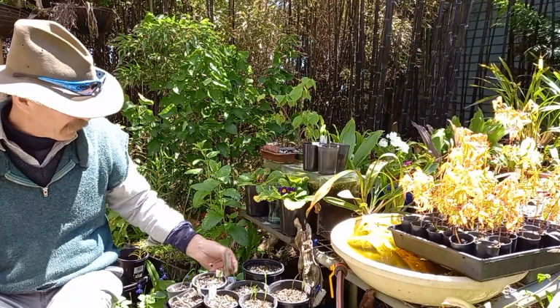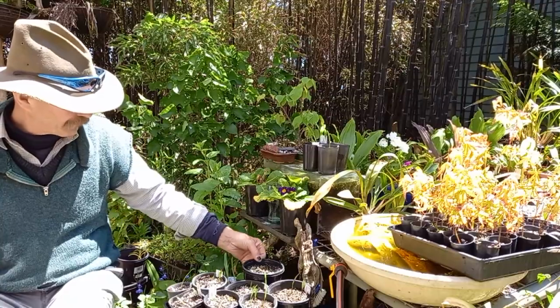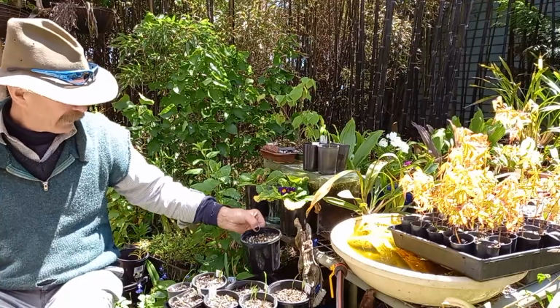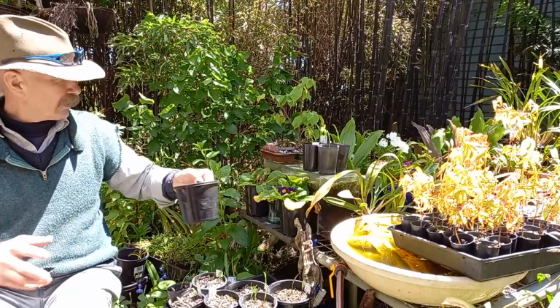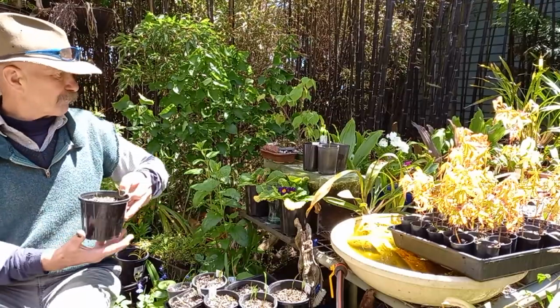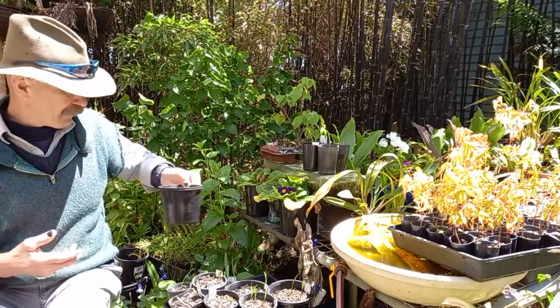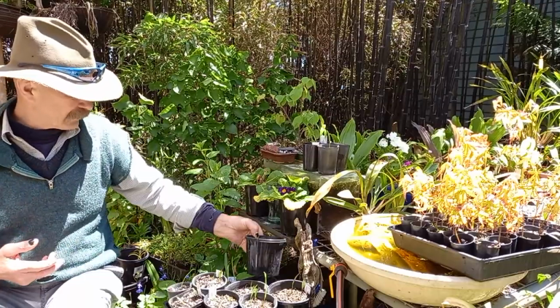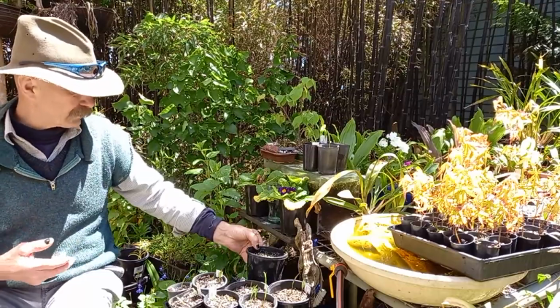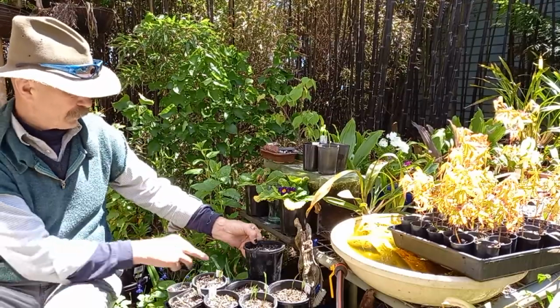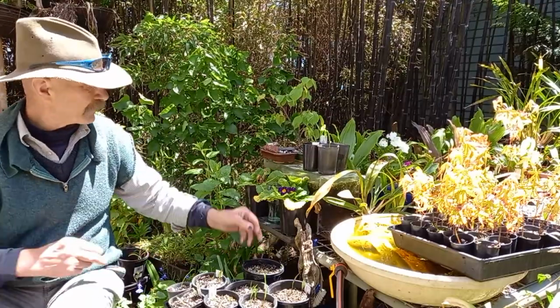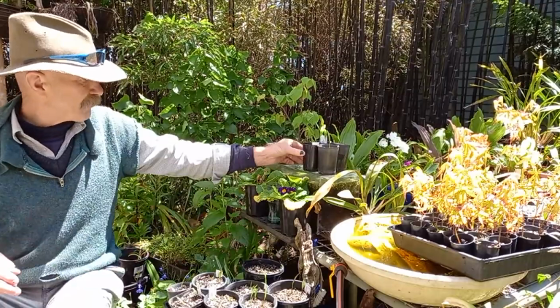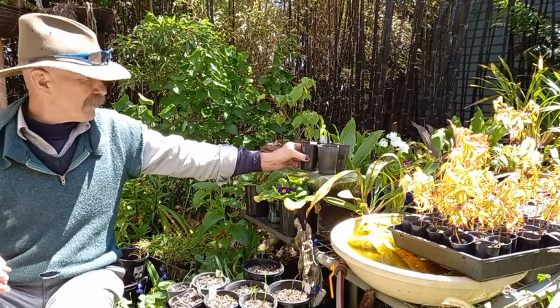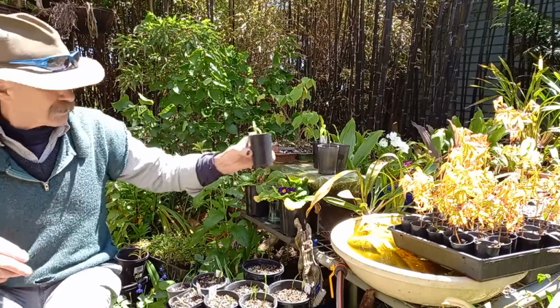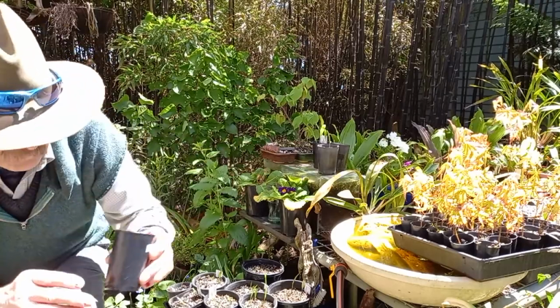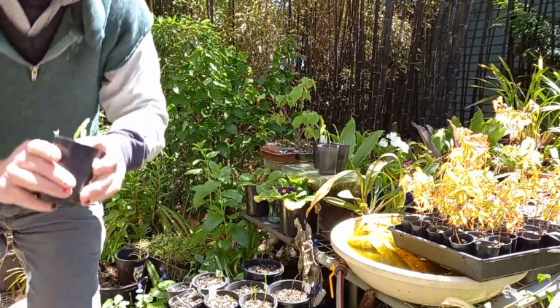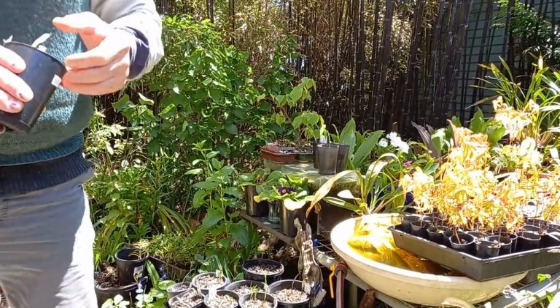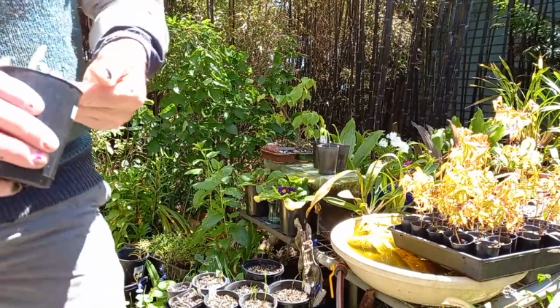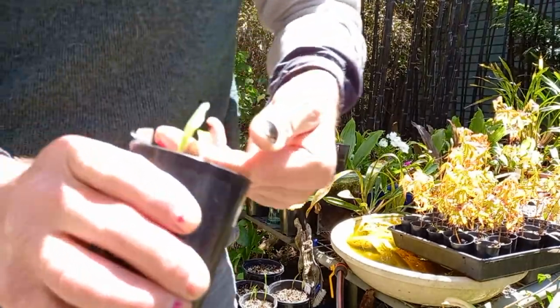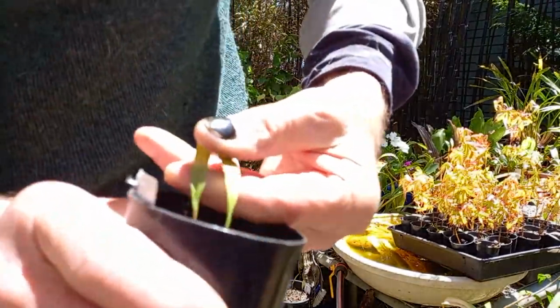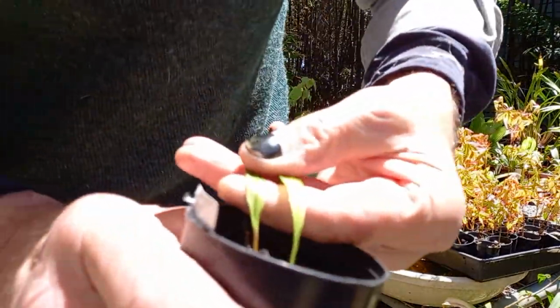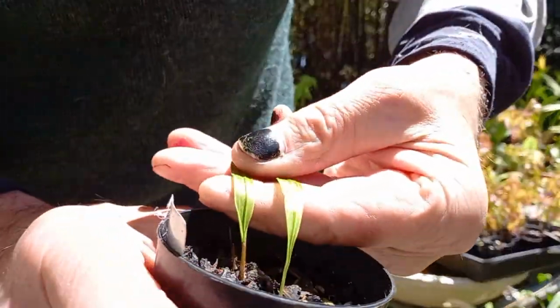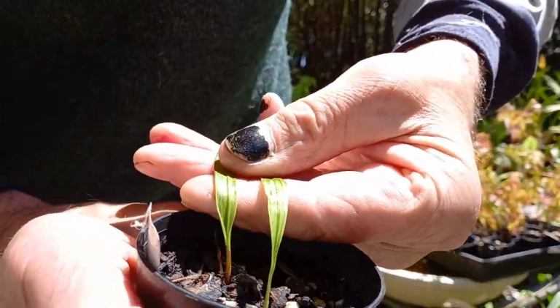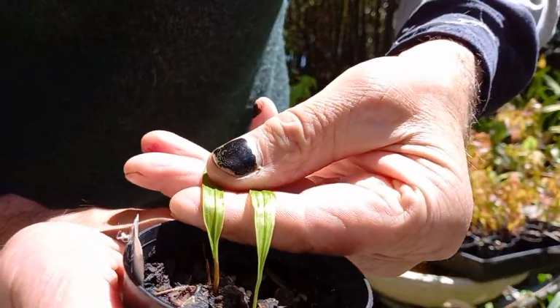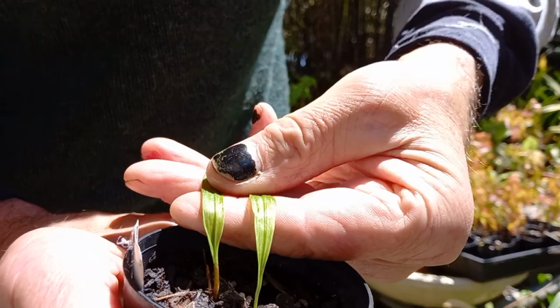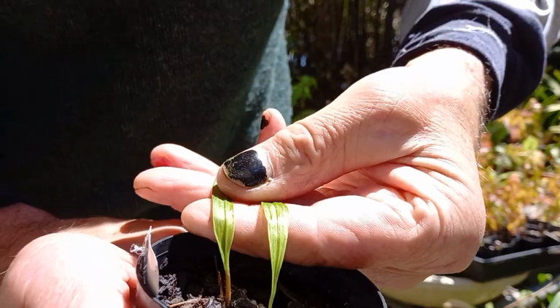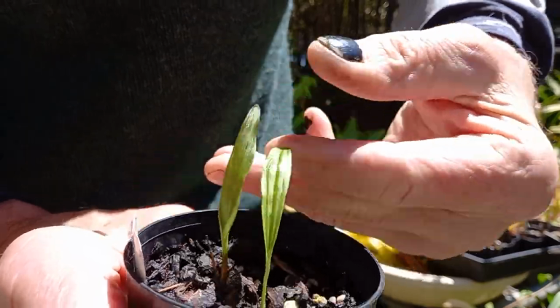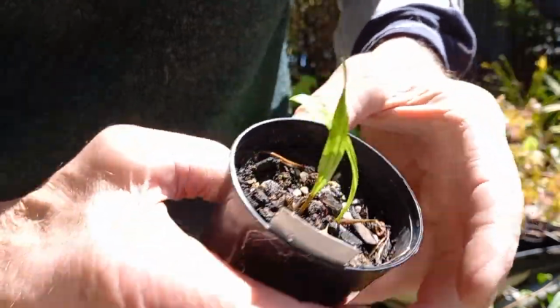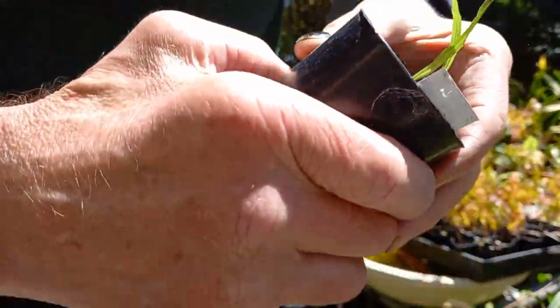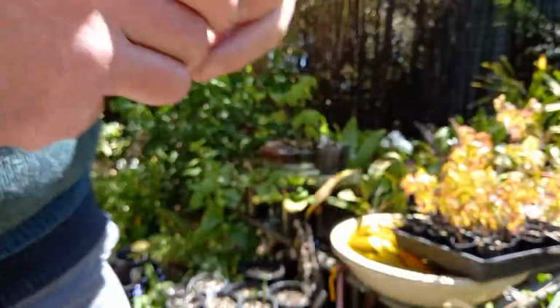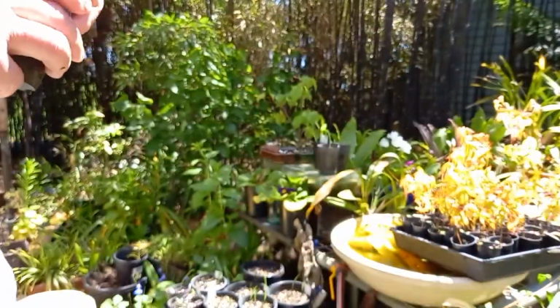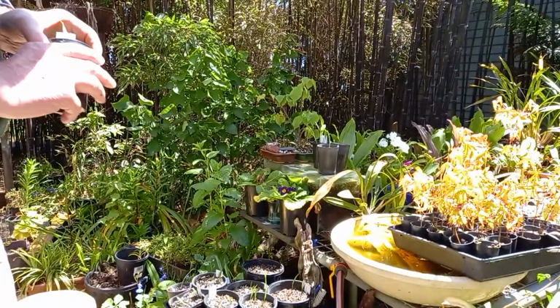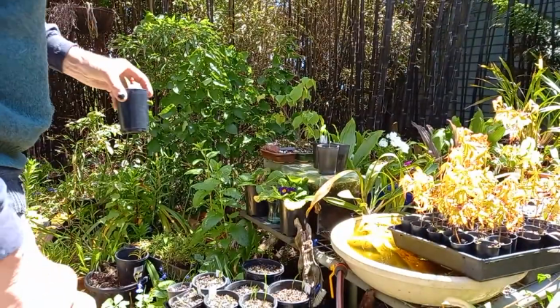I'm glad she alerted me. I came out and had a look because I found aphids on this one. Not sure if you can see the blotchiness on the leaves.